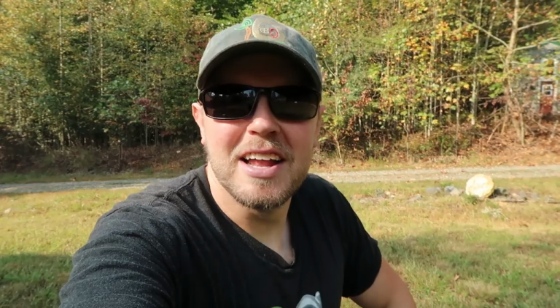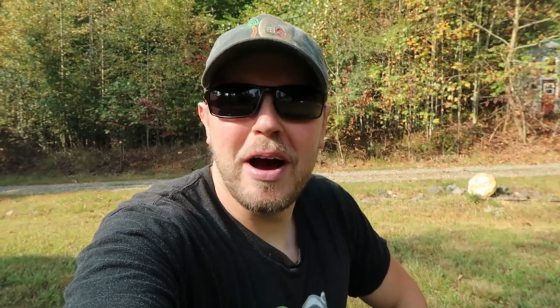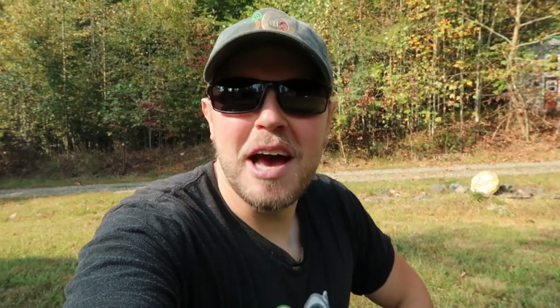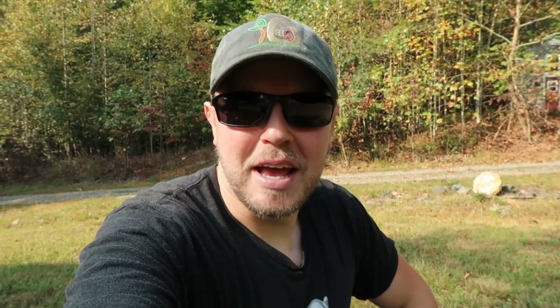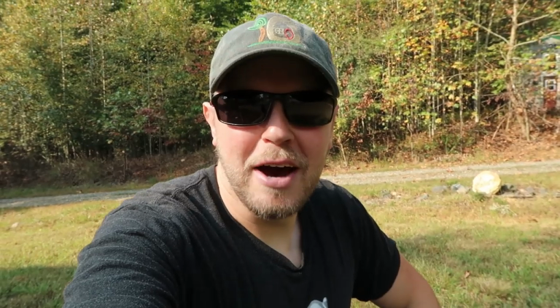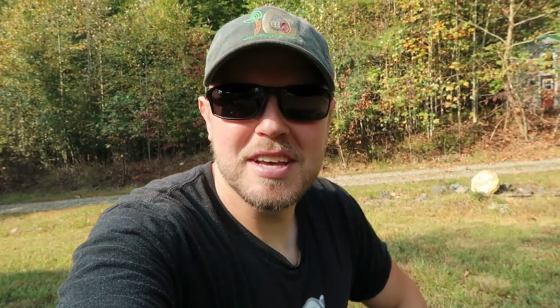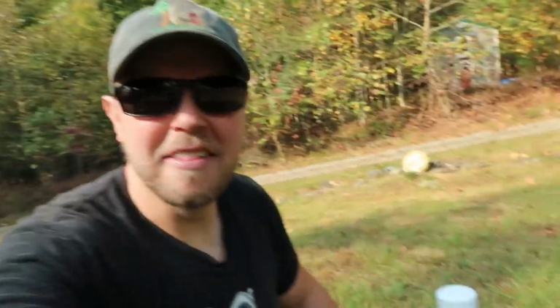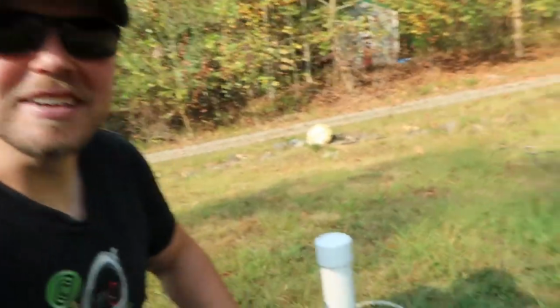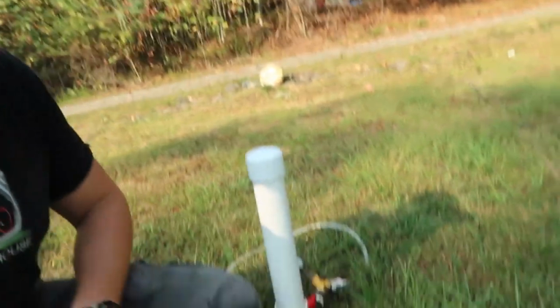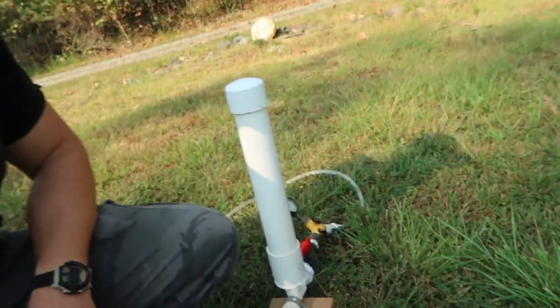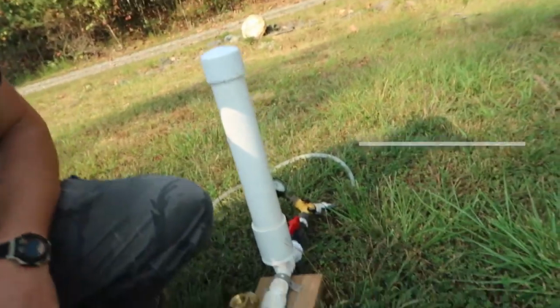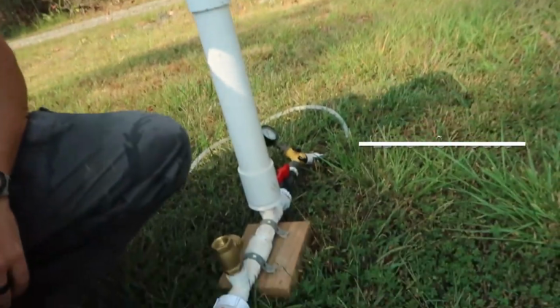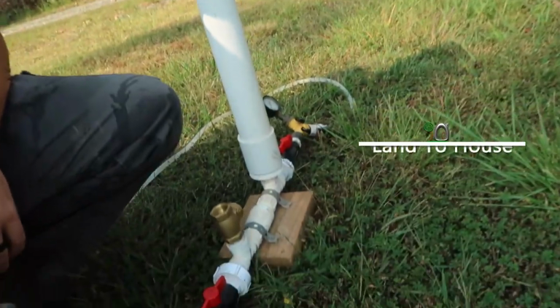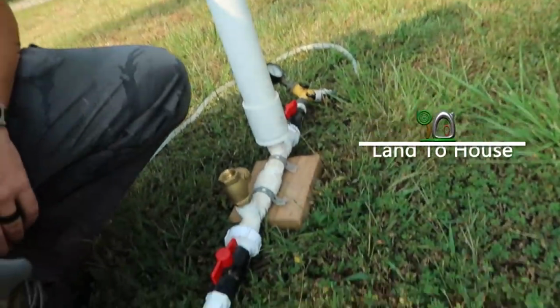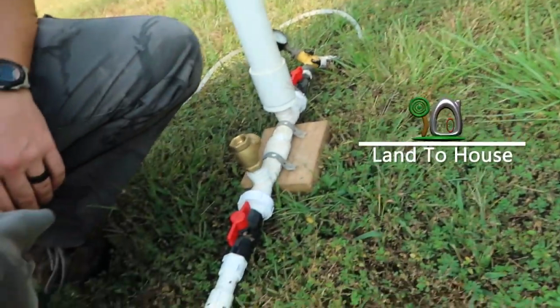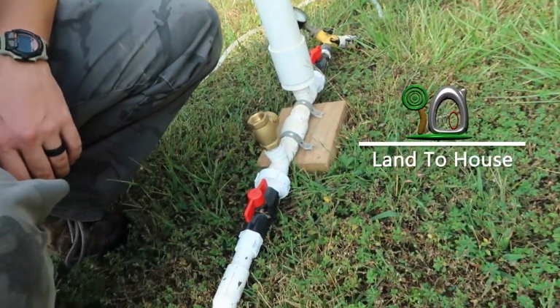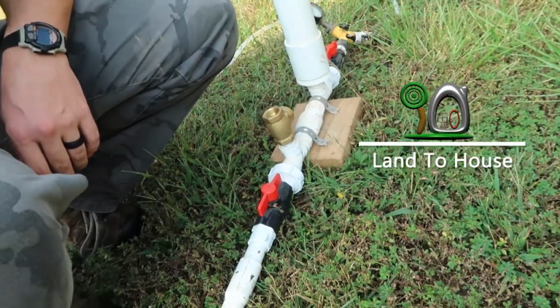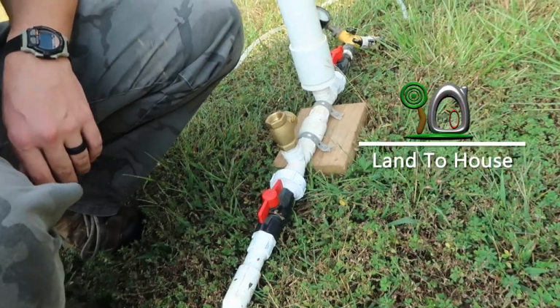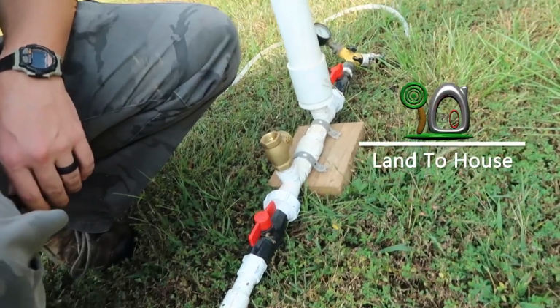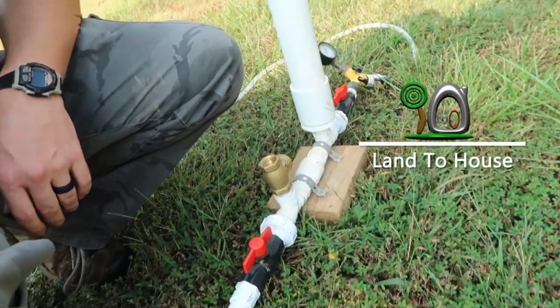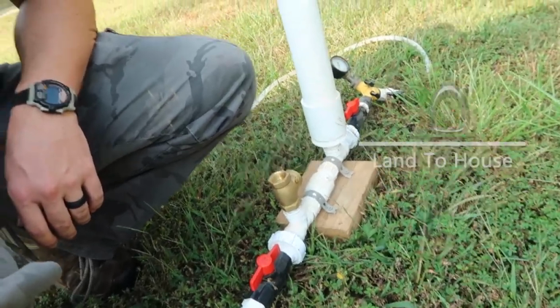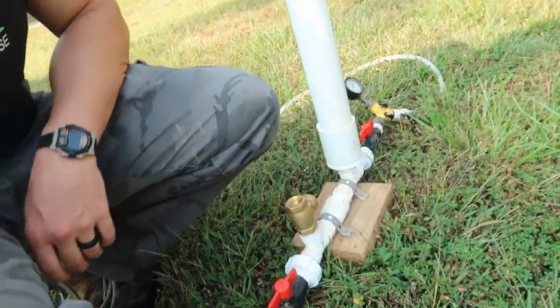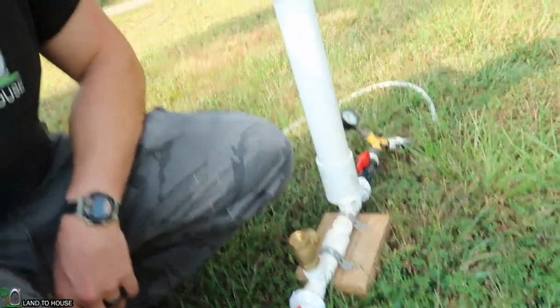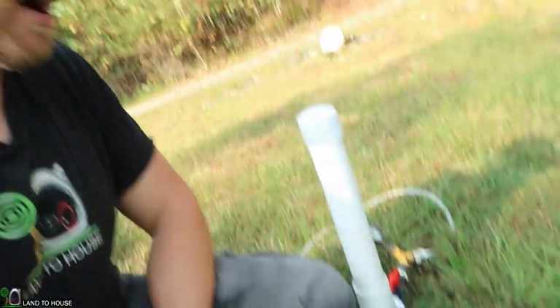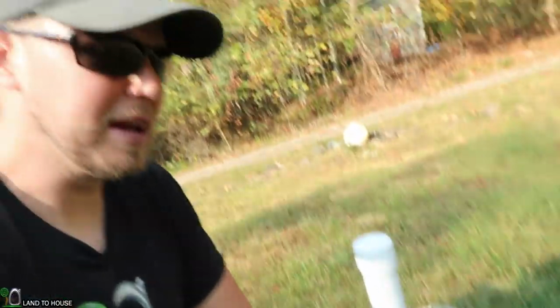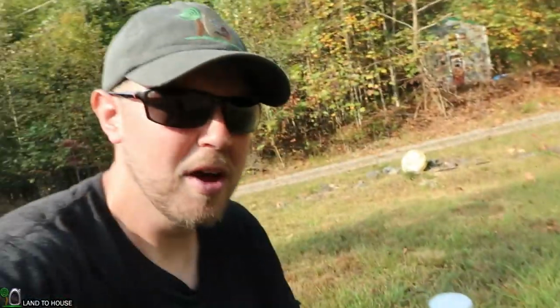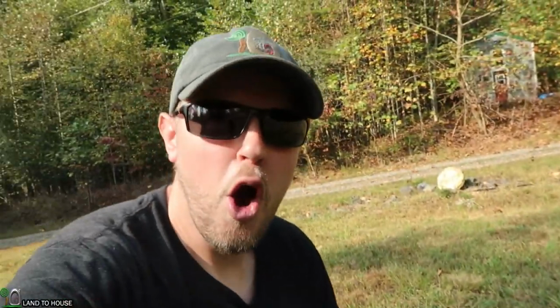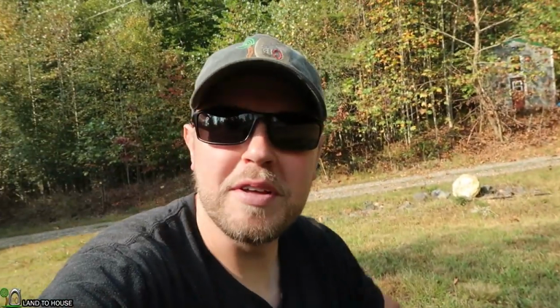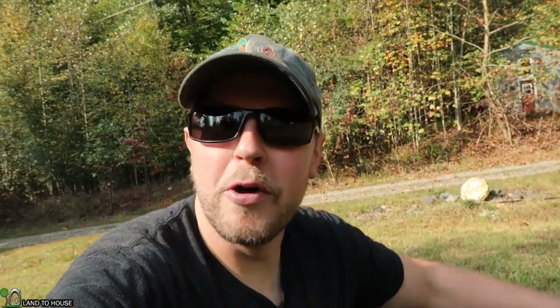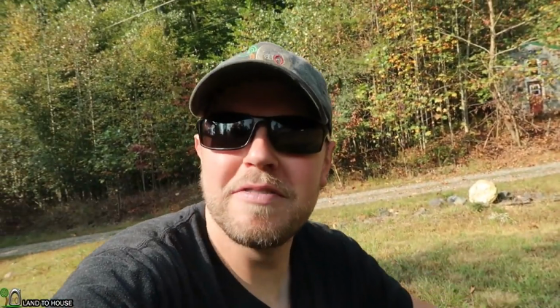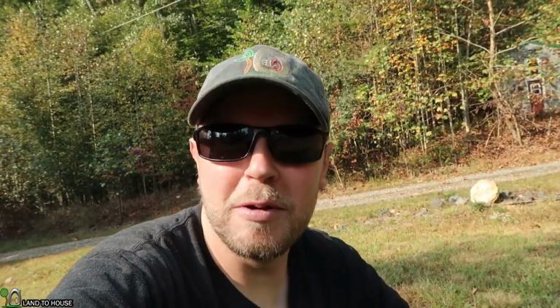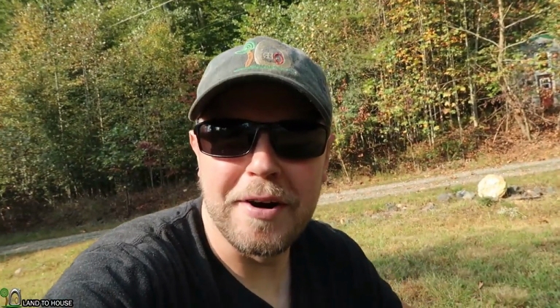Hello, I'm Seth with Land in the House, and this is a Ram Pump. It's a water pump that requires no fuel or electricity to operate, only flowing, falling water.